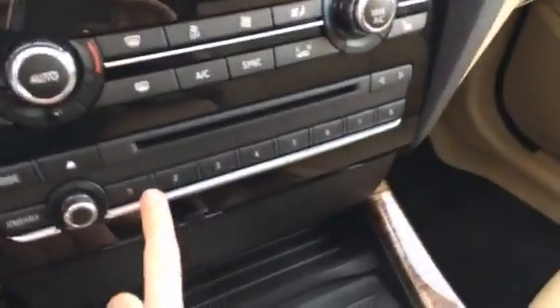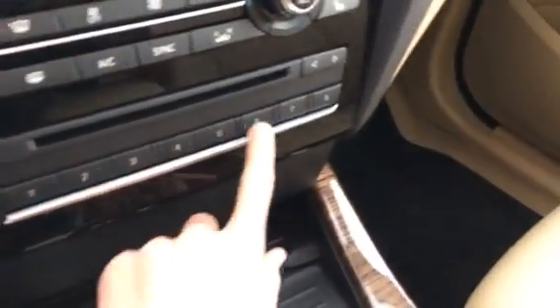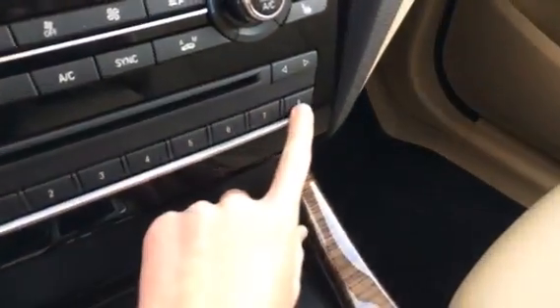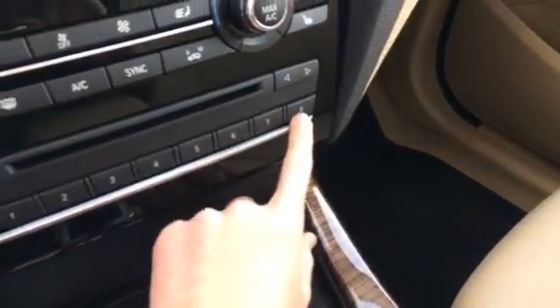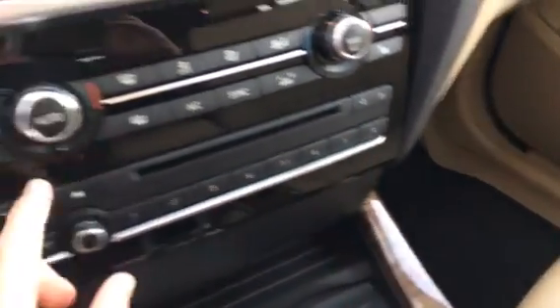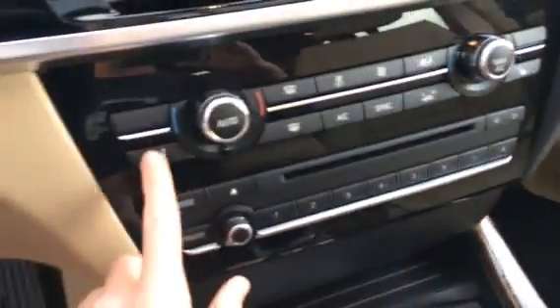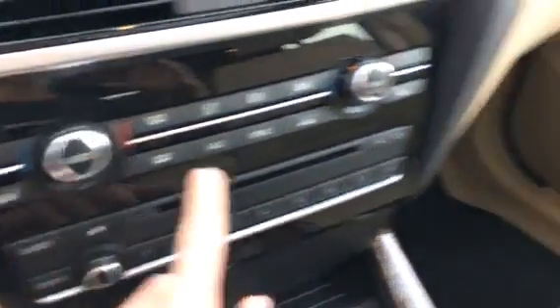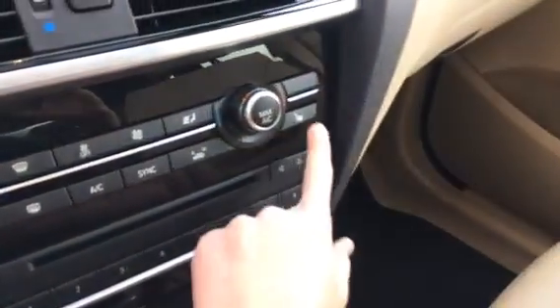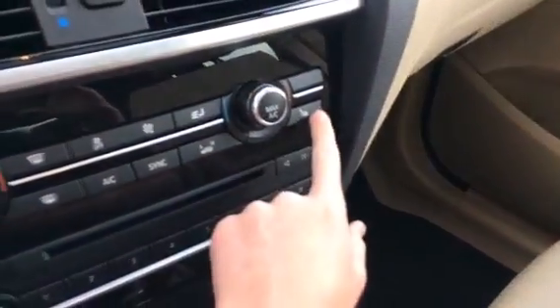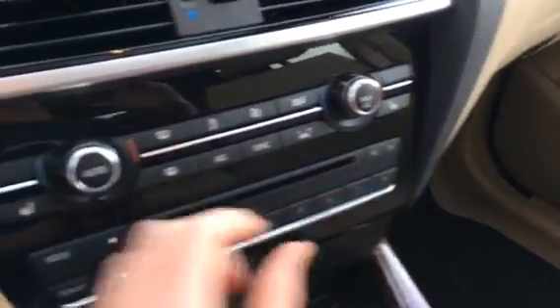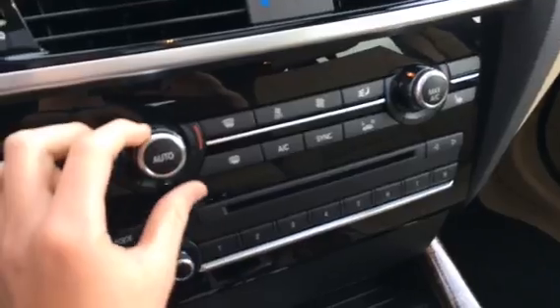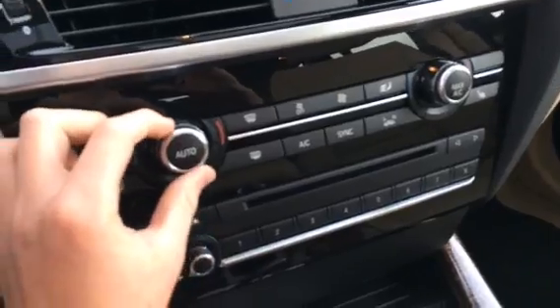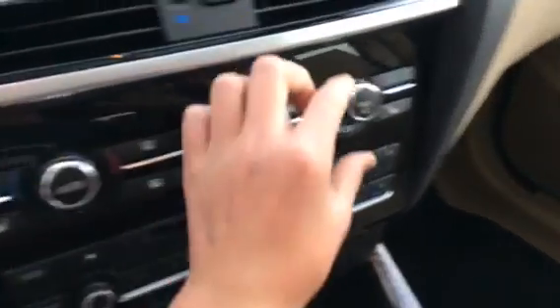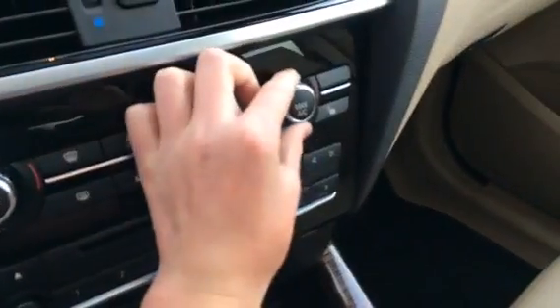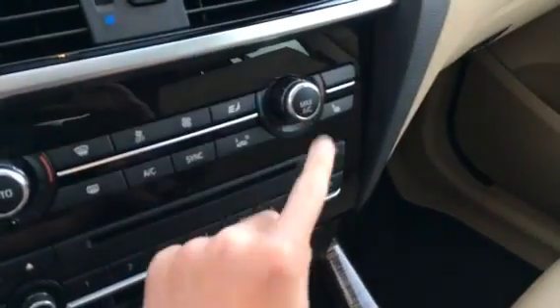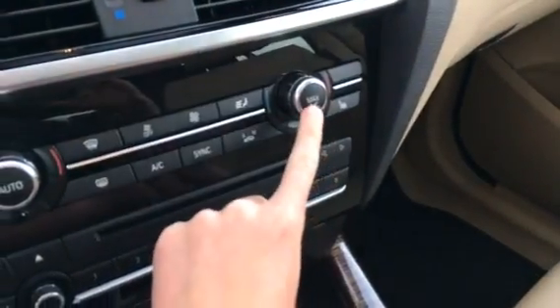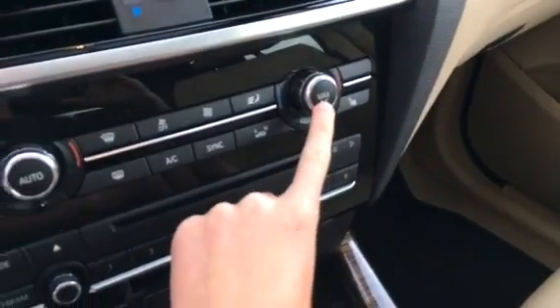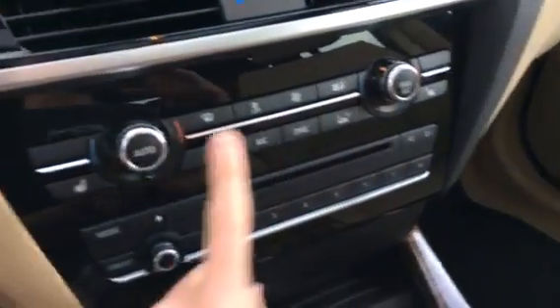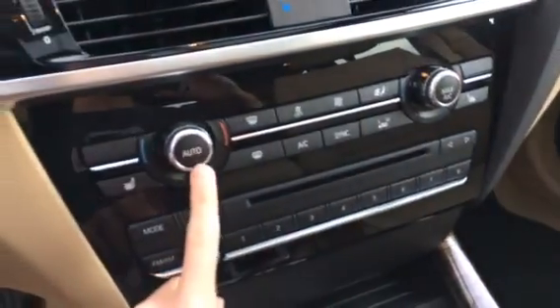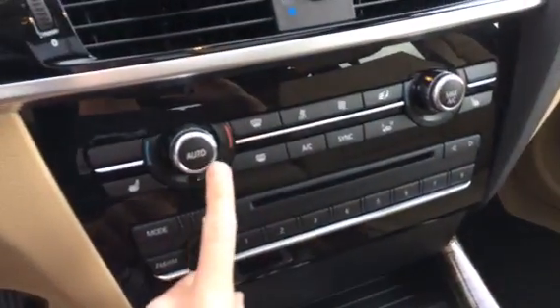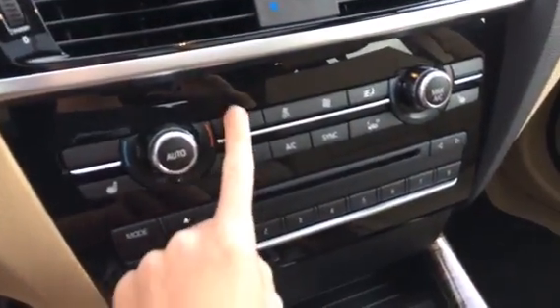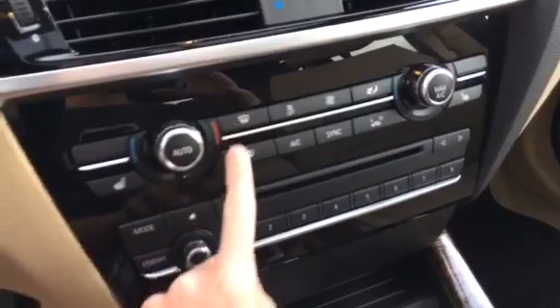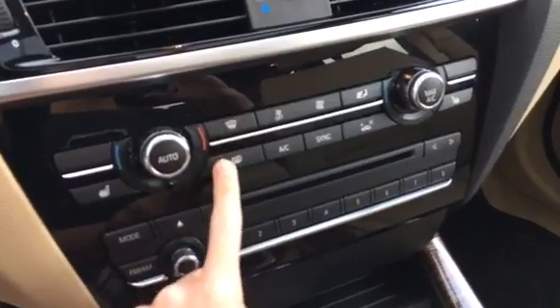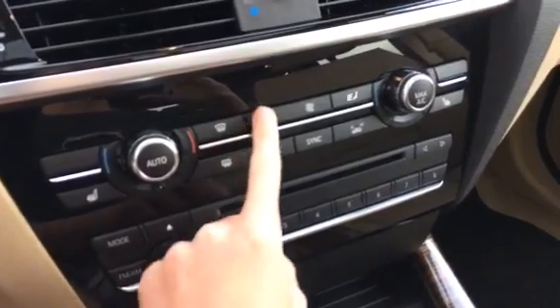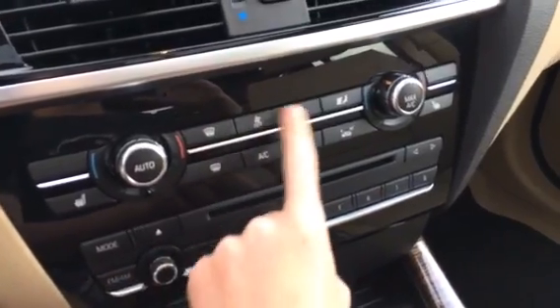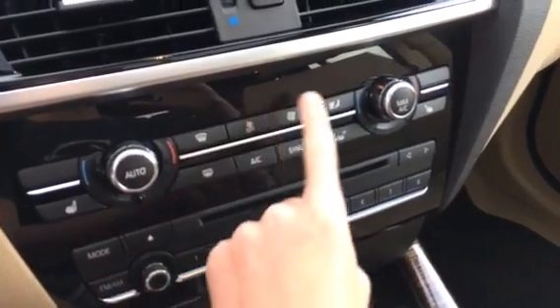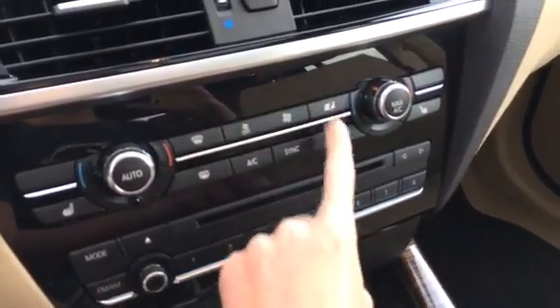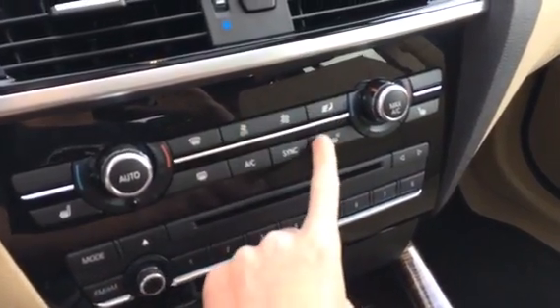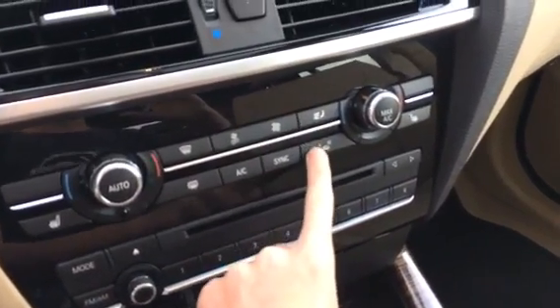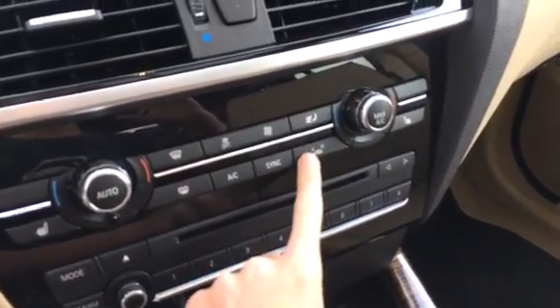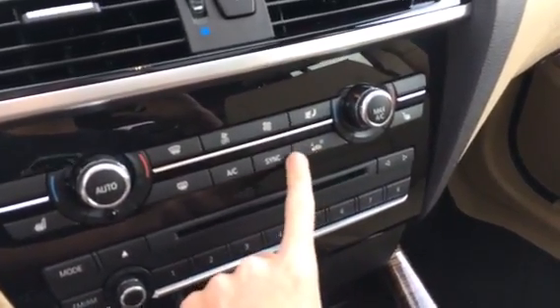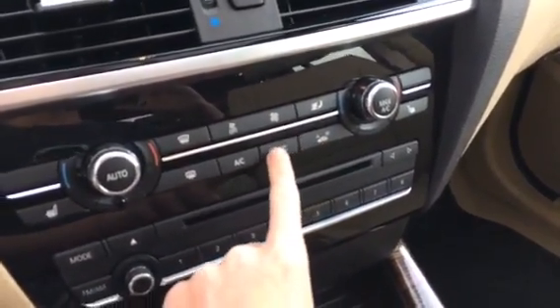You have eight preset stations here. Three-stage heated seats for both passengers and temperature controls for both passengers. Max AC on the right and auto on the left. Front defroster, rear defroster, fan speed, and direction control. Automatic and manual air recycling.